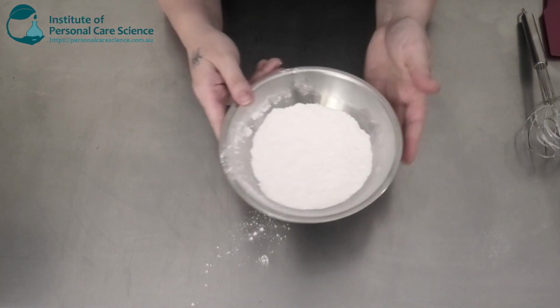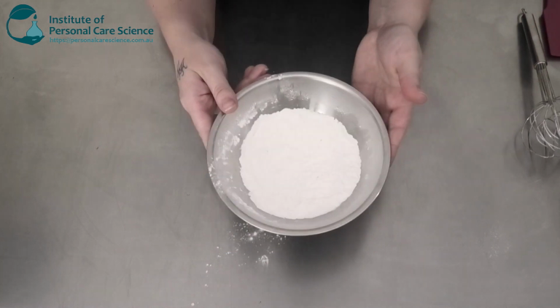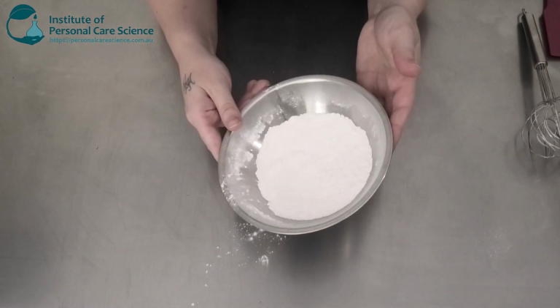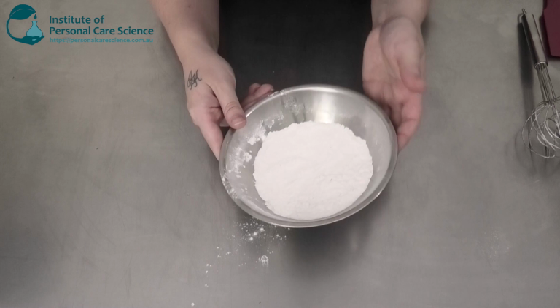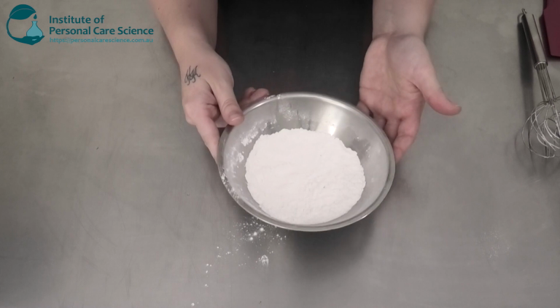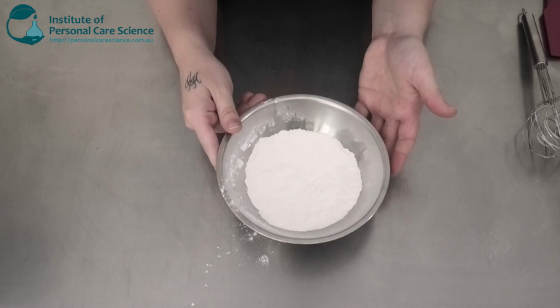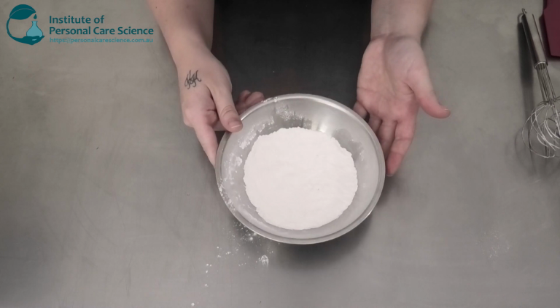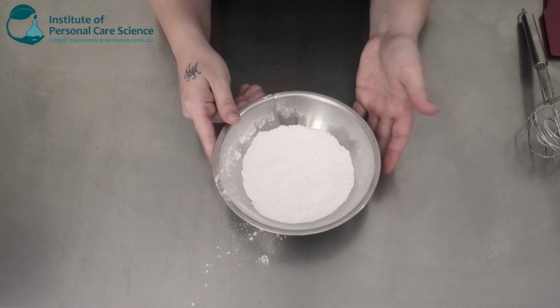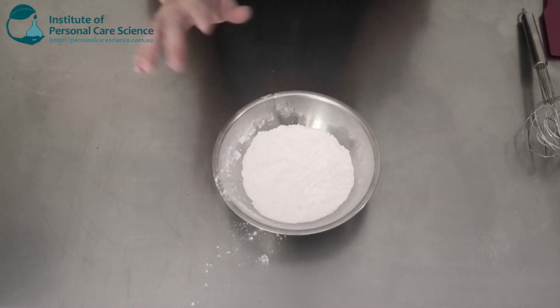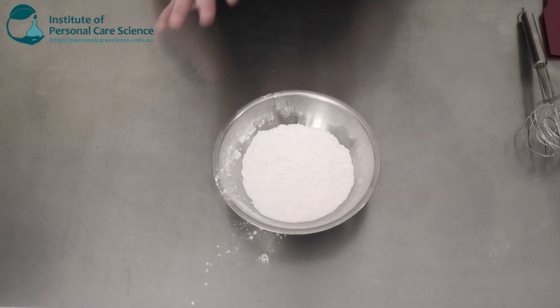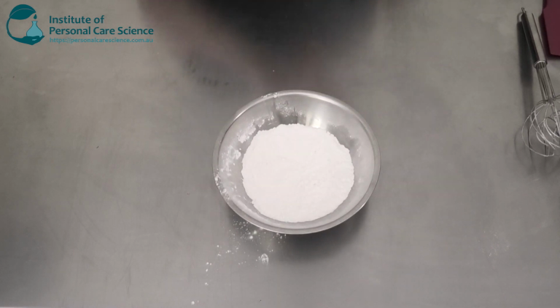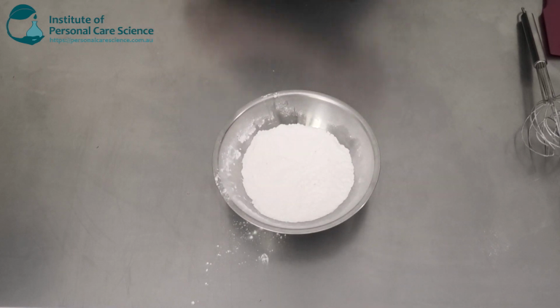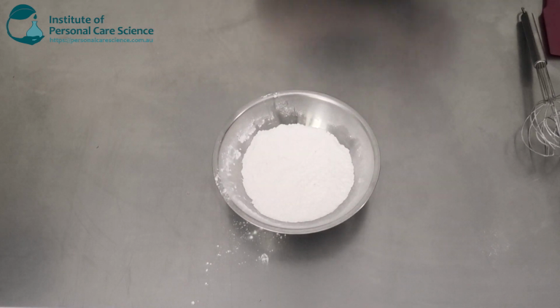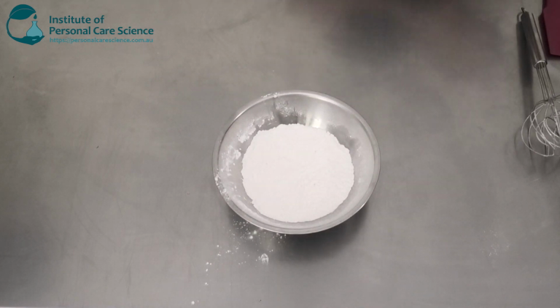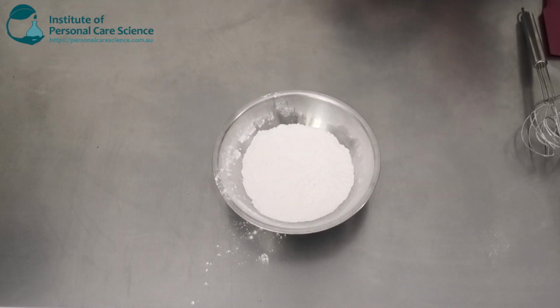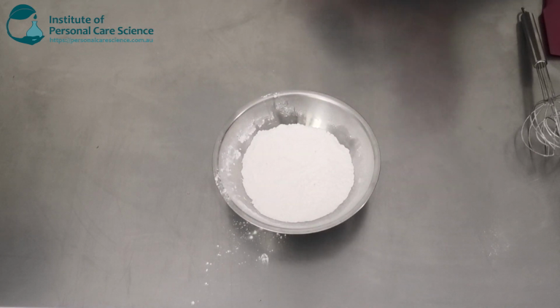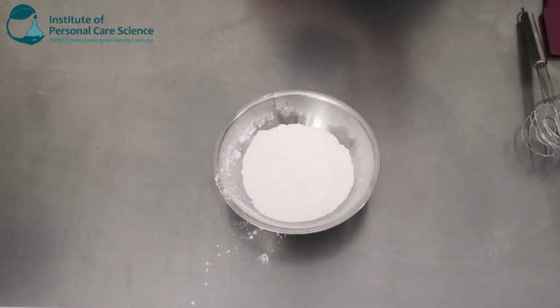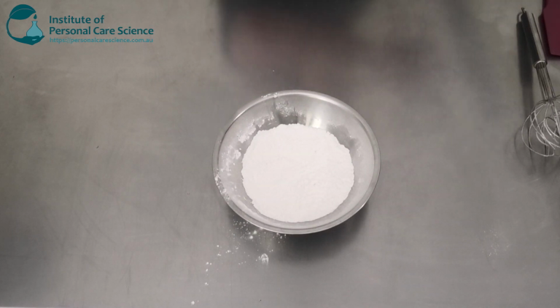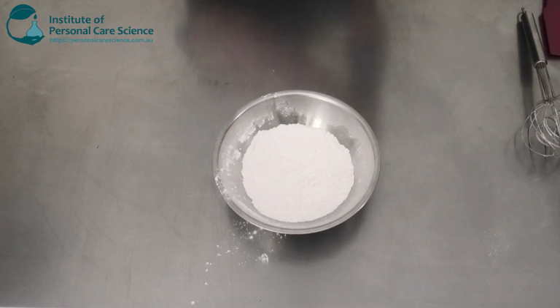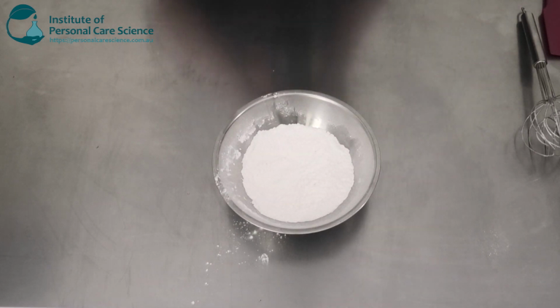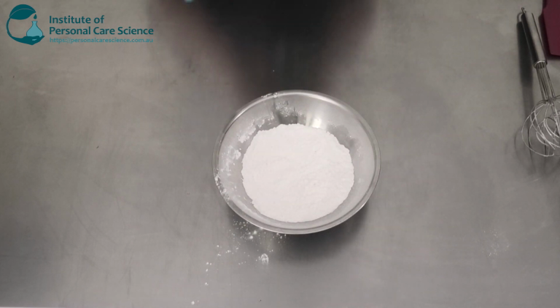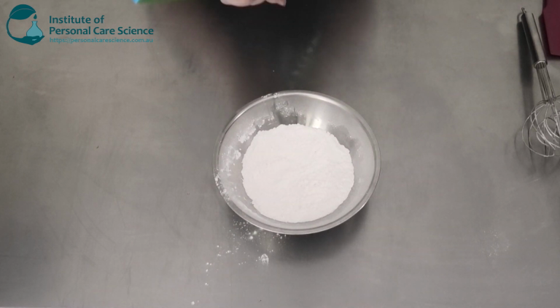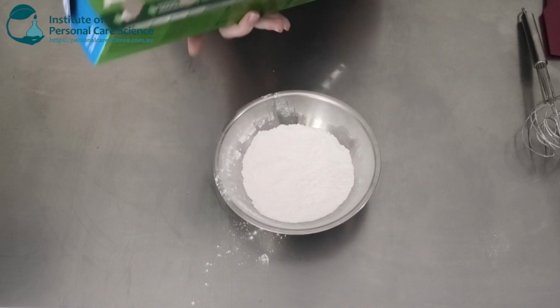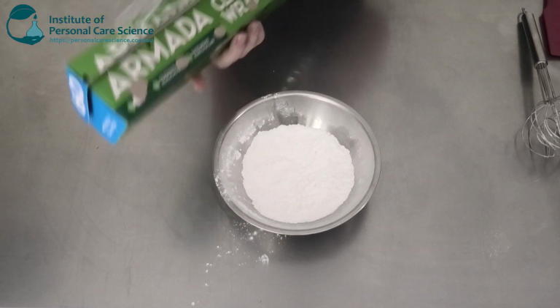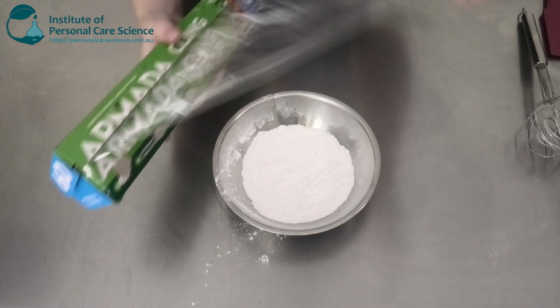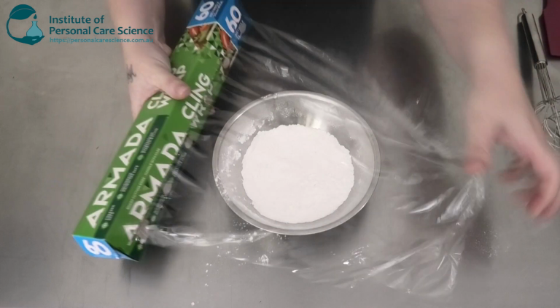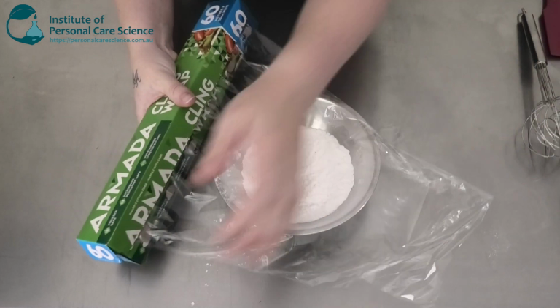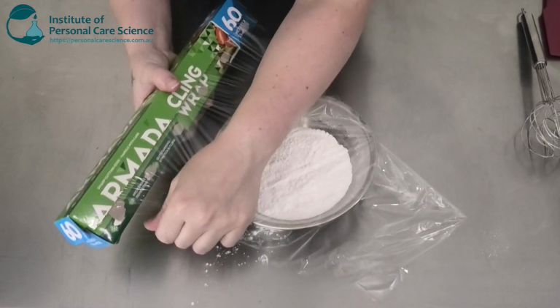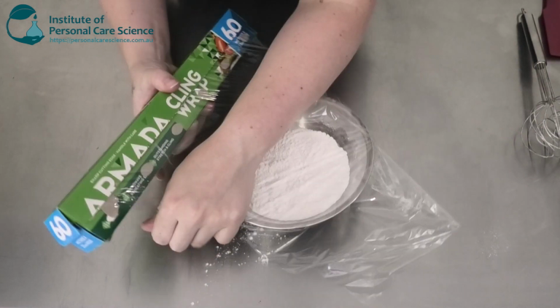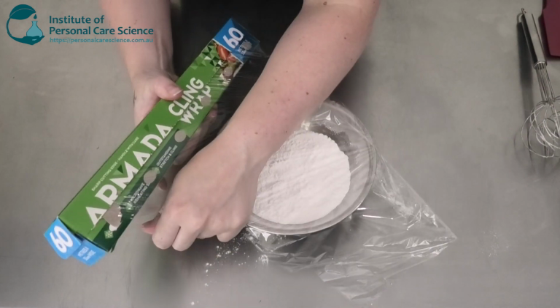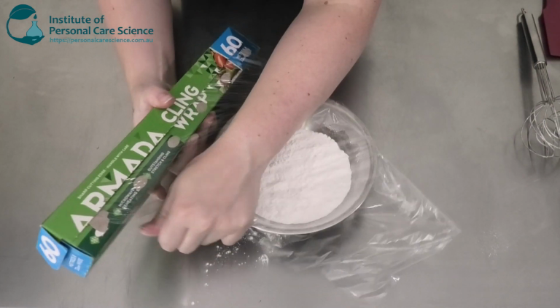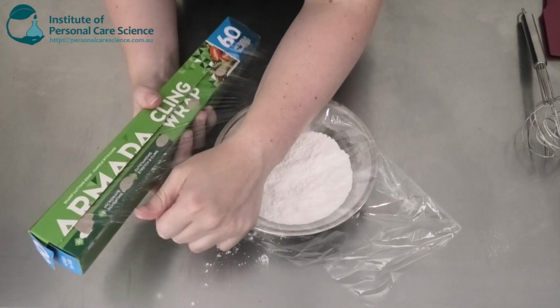Once that's all mixed in, we're going to cover this and just let it sit overnight, just to make sure that it's nice and stable.